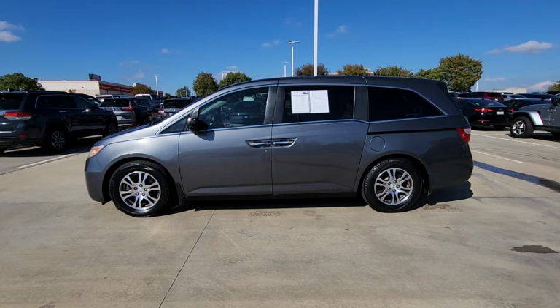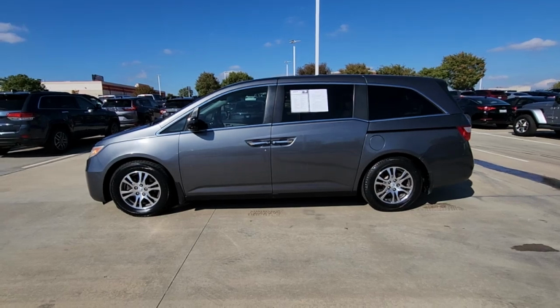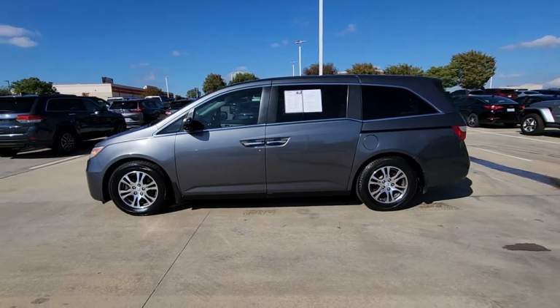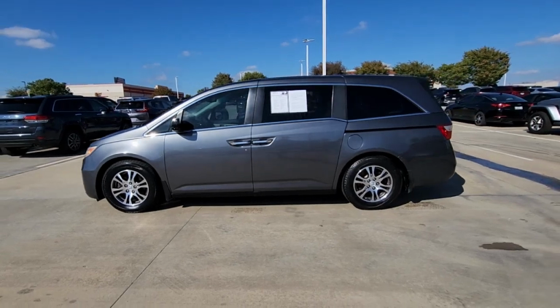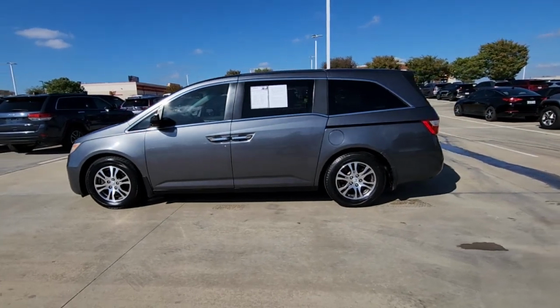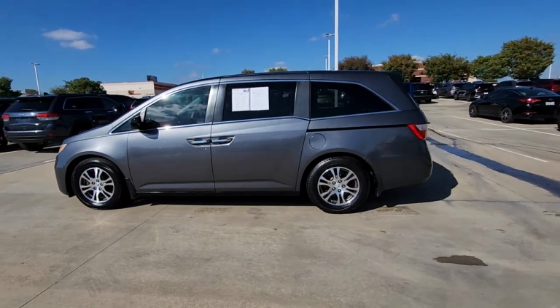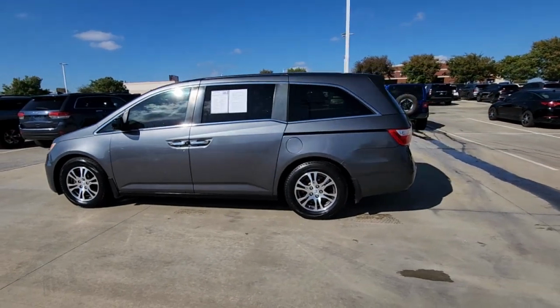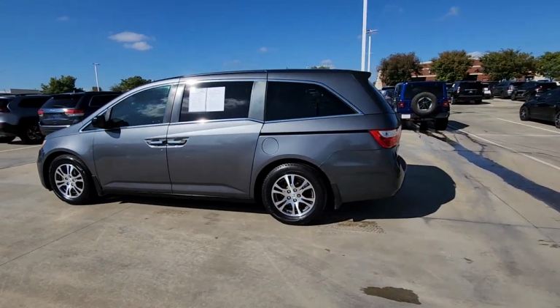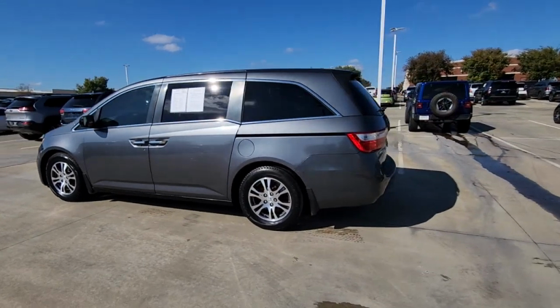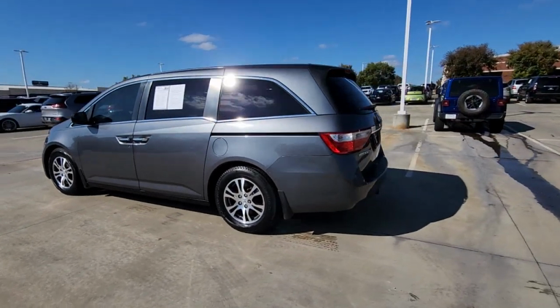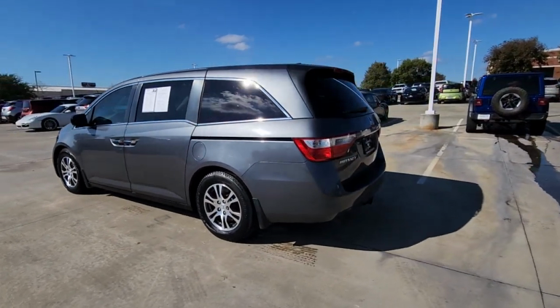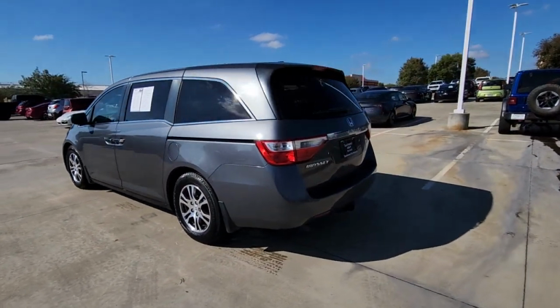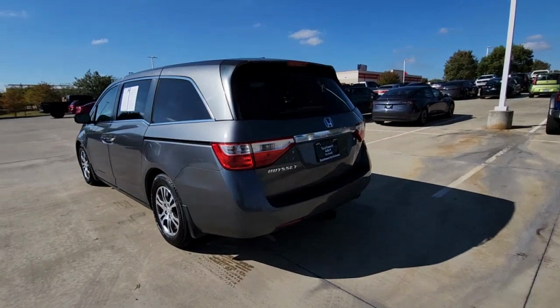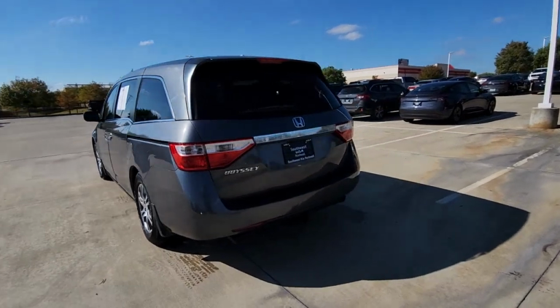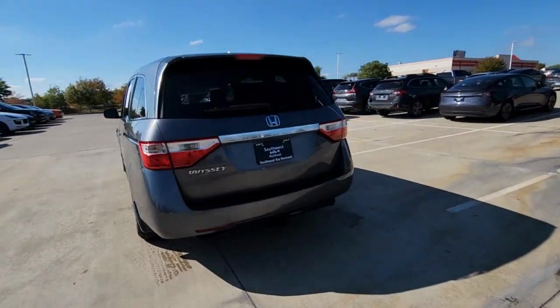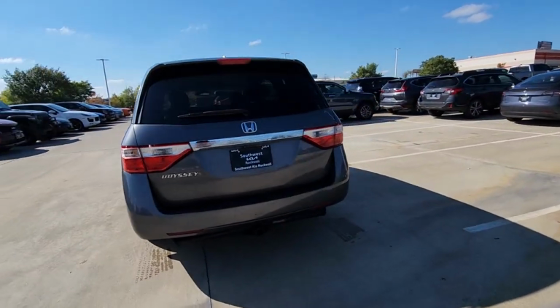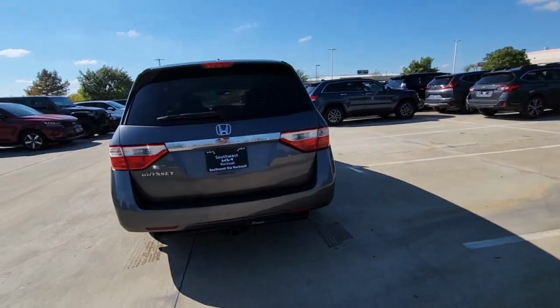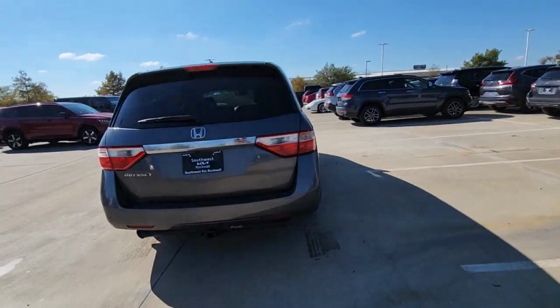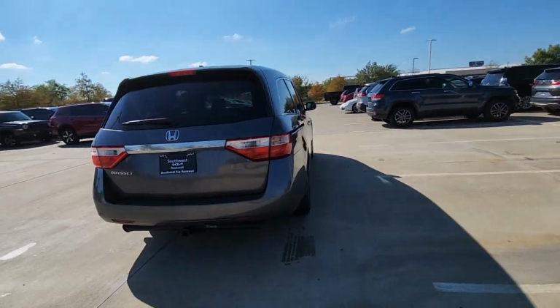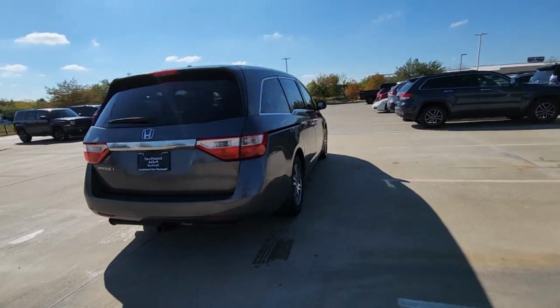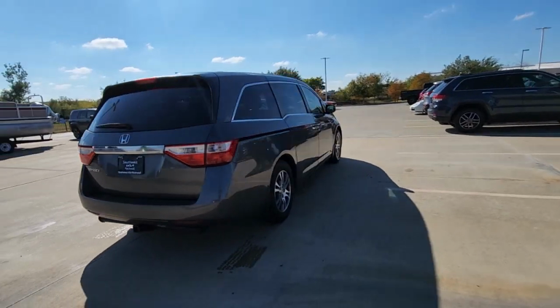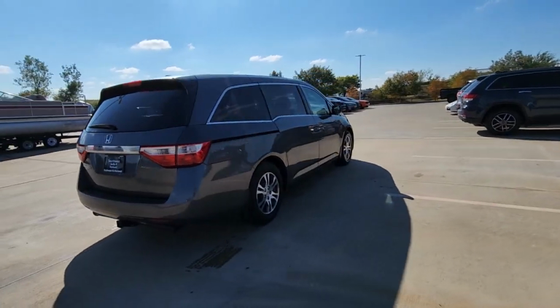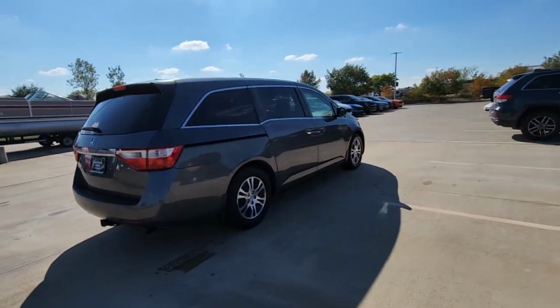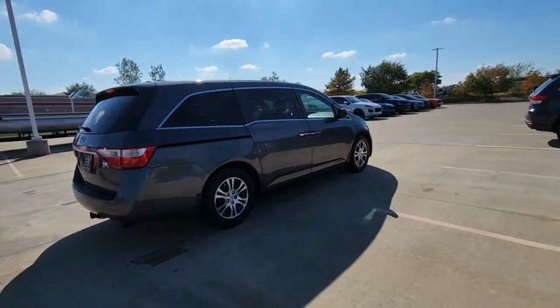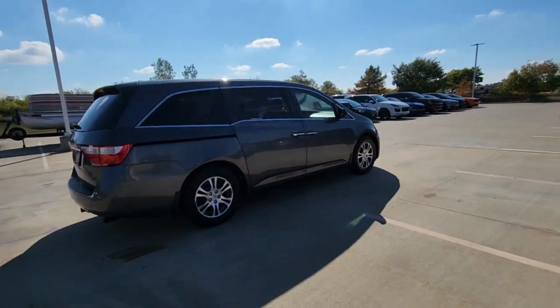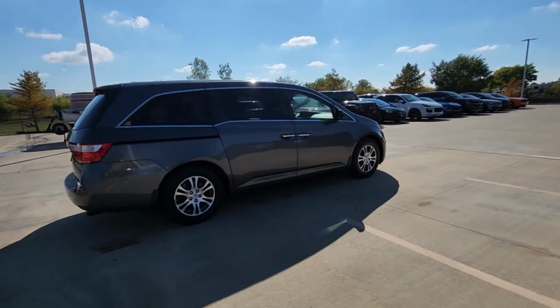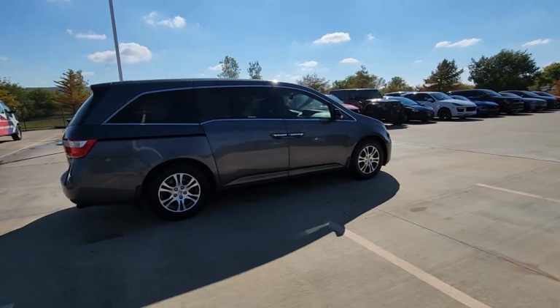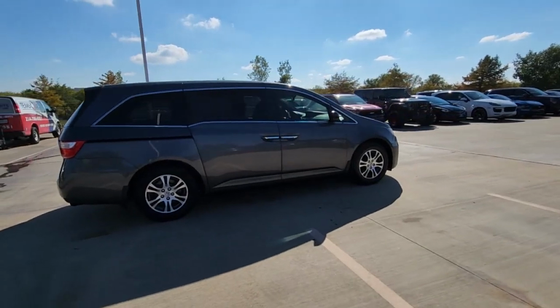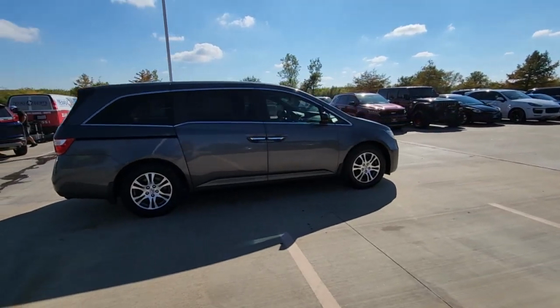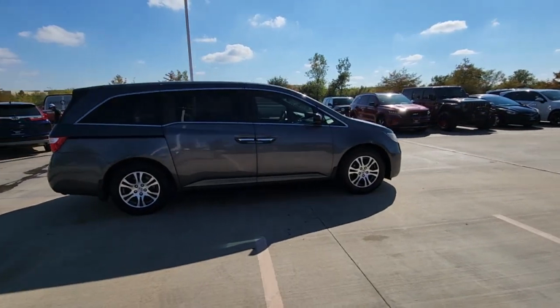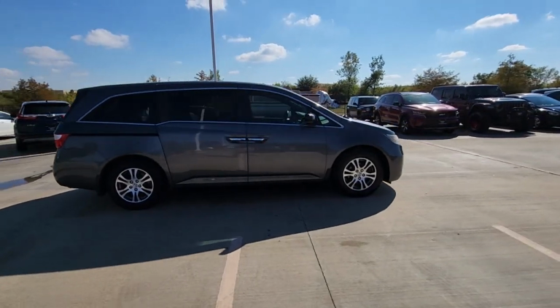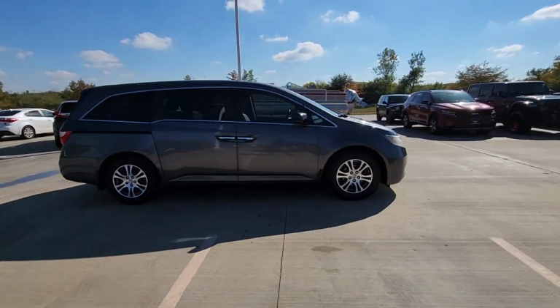Your next car could be the 2012 Honda Odyssey. This vehicle is an outstanding buy with fewer than 120,000 miles on the odometer. Prepare to fall in love with this sleek and powerful Odyssey.